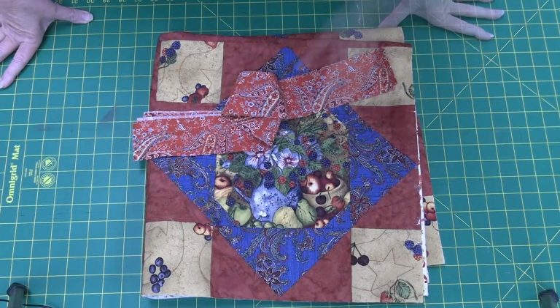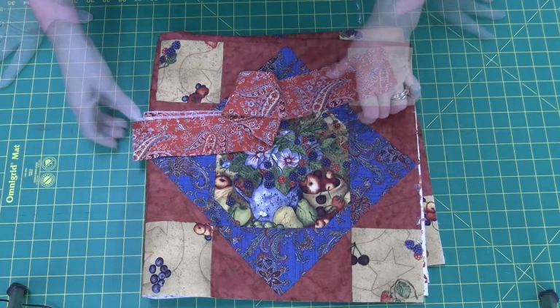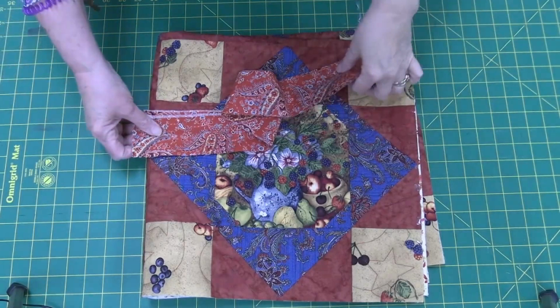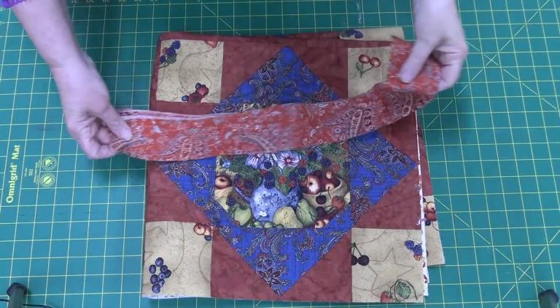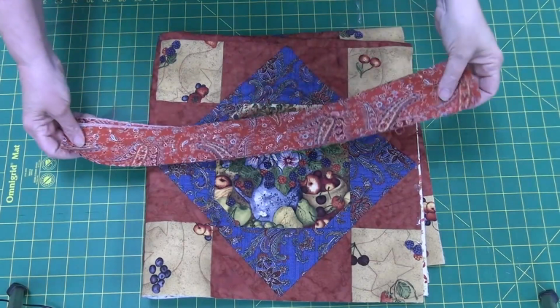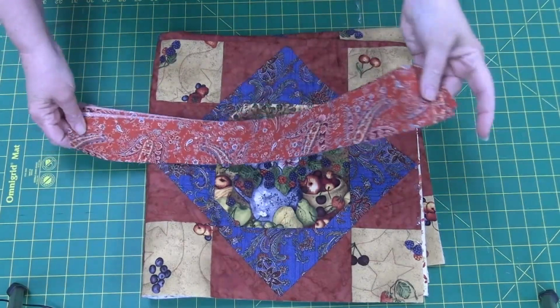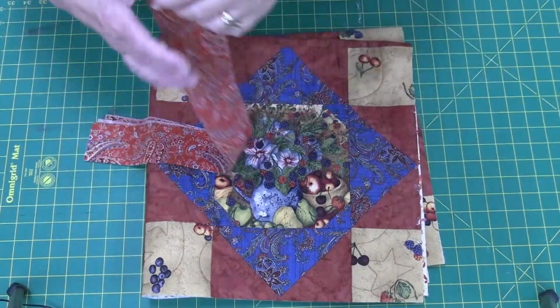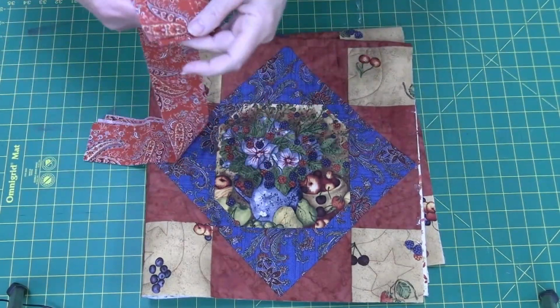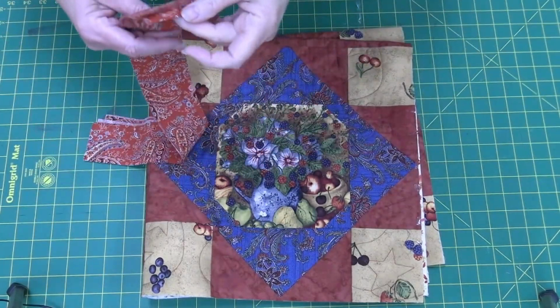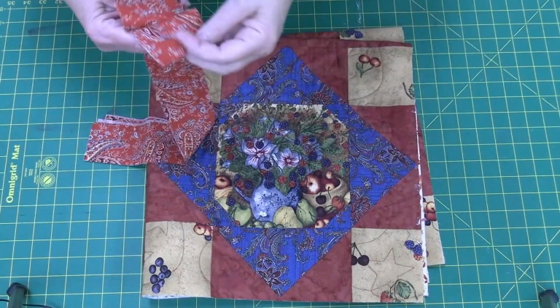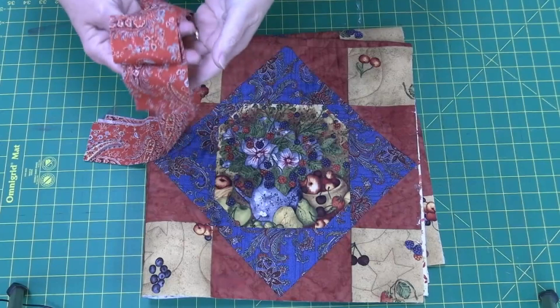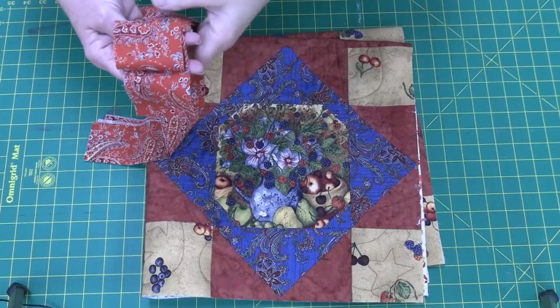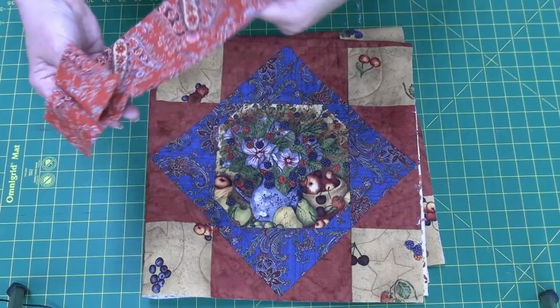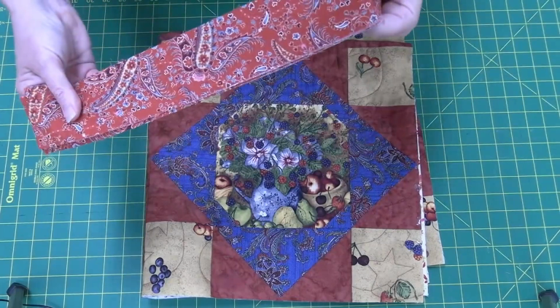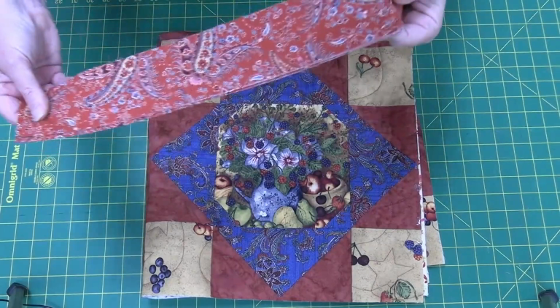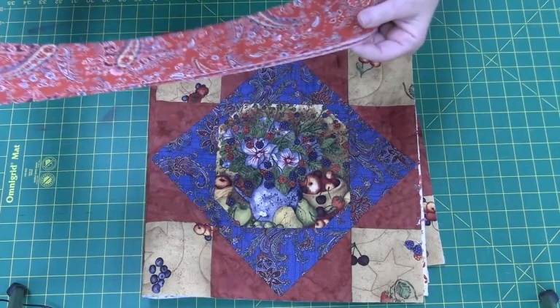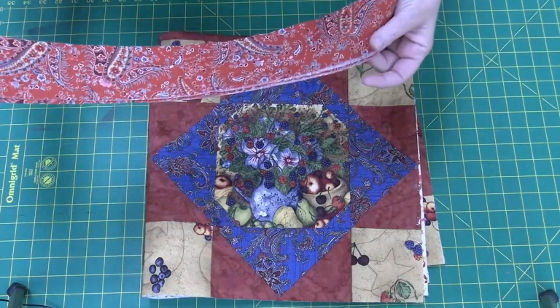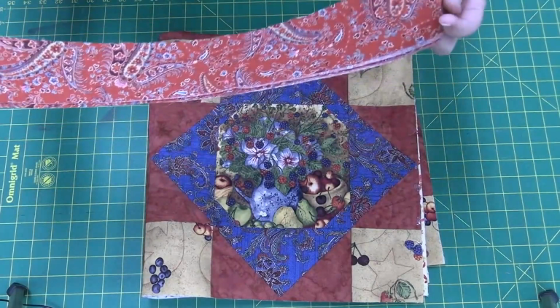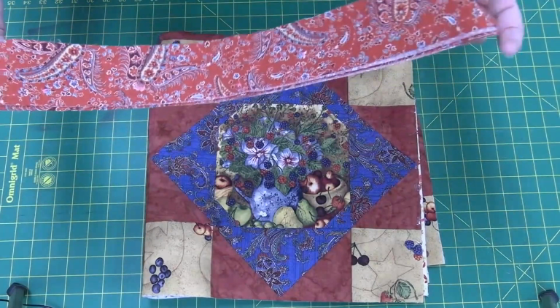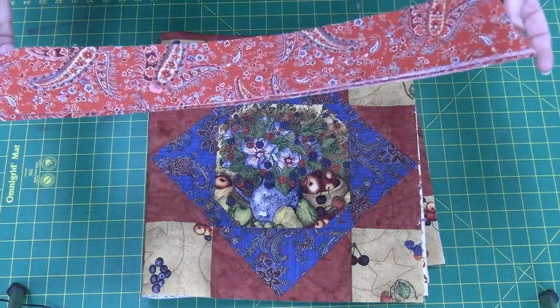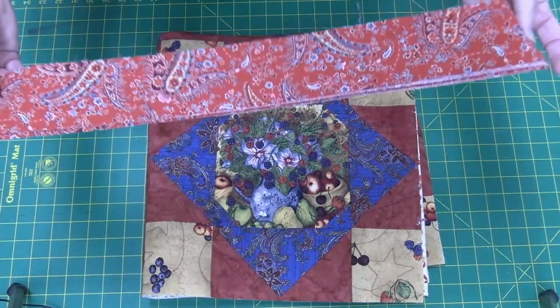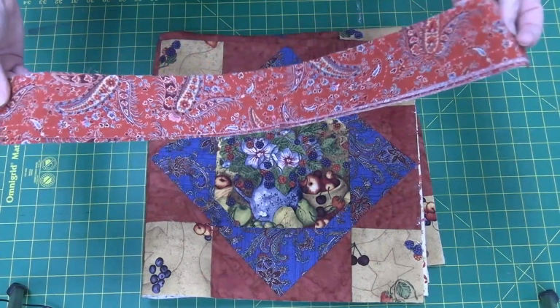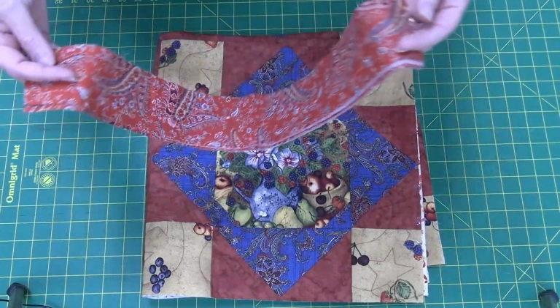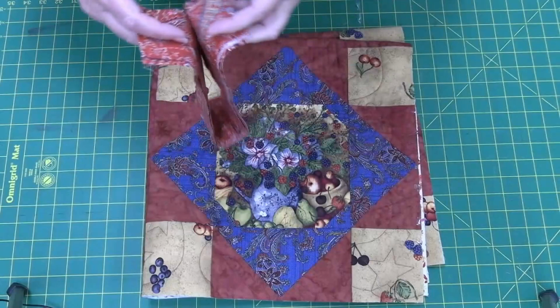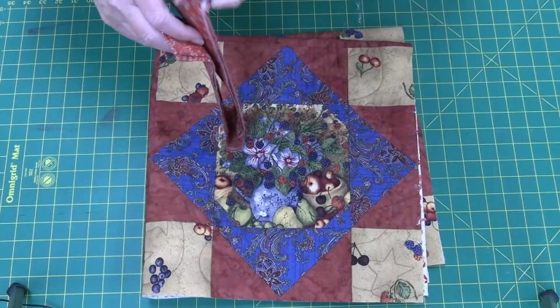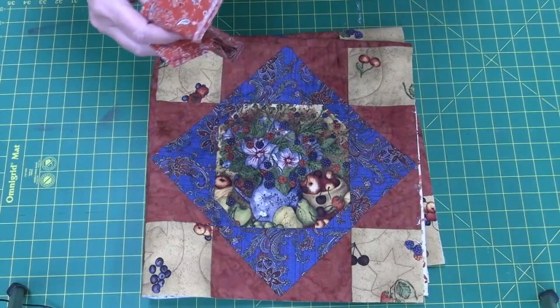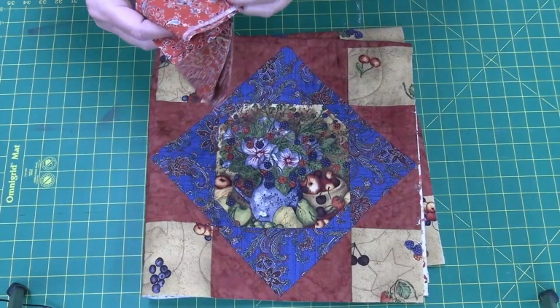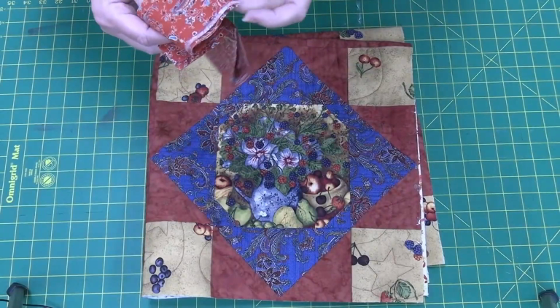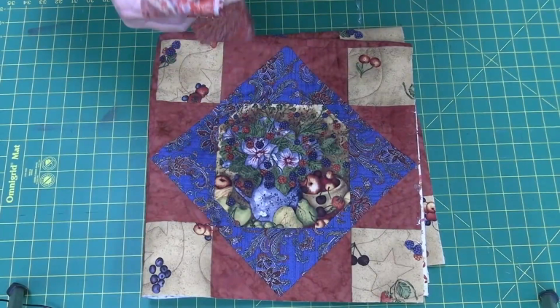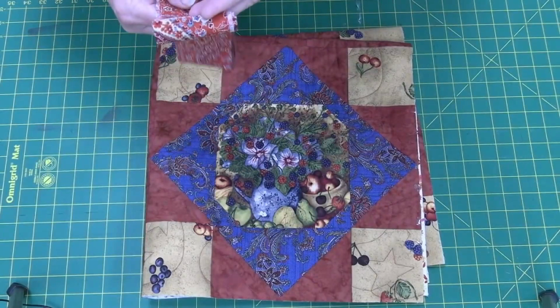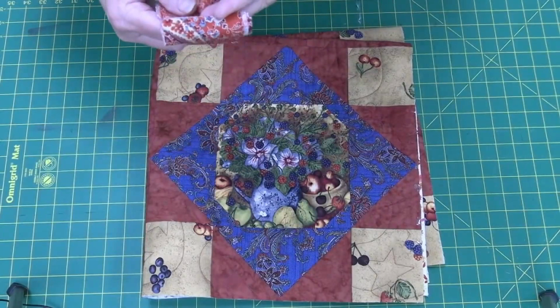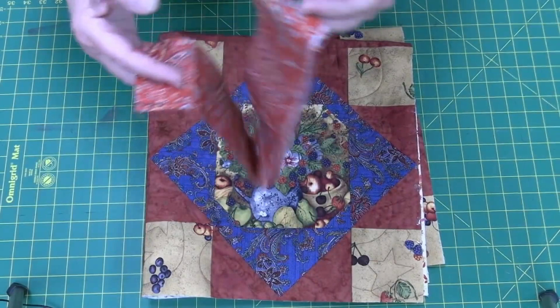To get started I have cut my binding to my usual size of two and a half inches. If you have a thicker batting you might want to go a little bit wider, two and three-quarter, but for this particular quilt I'm going to use two and a half inch binding.